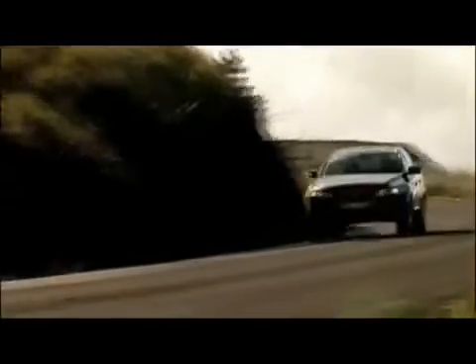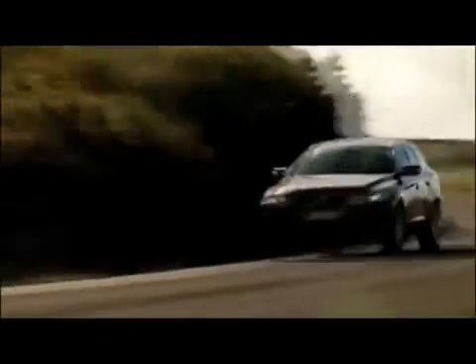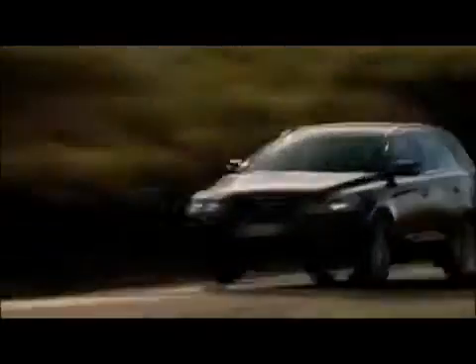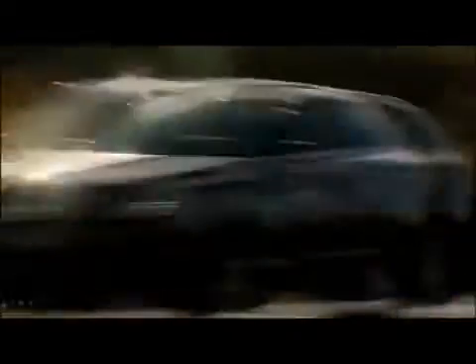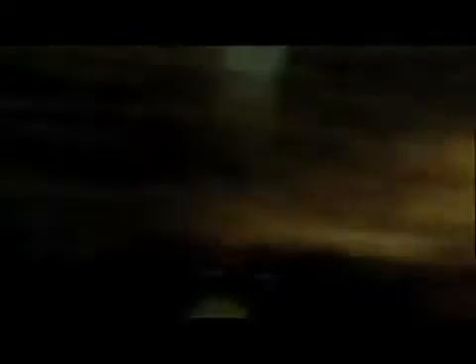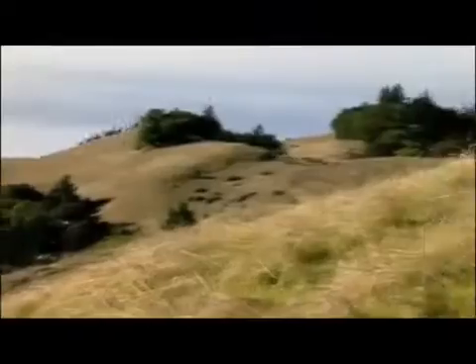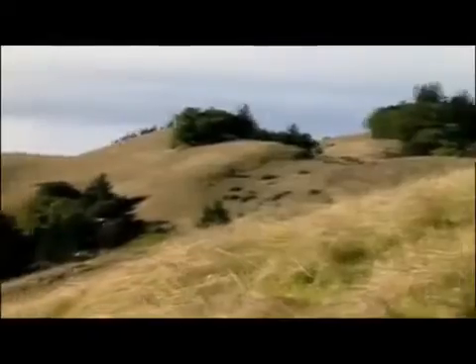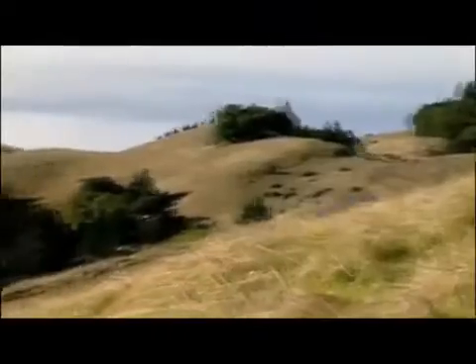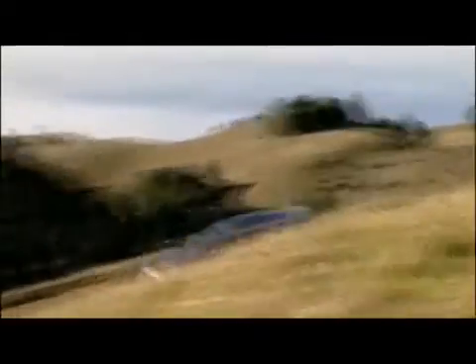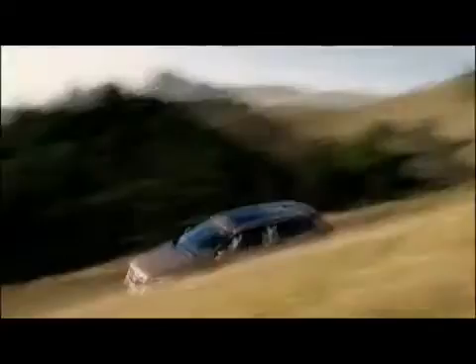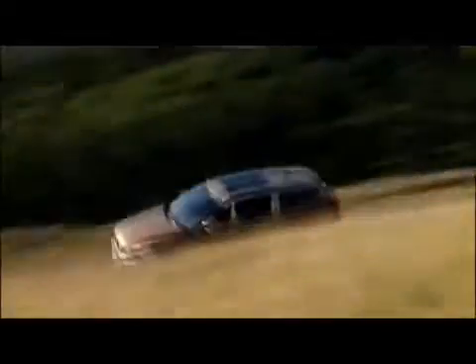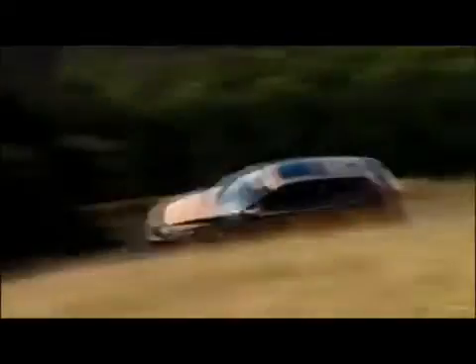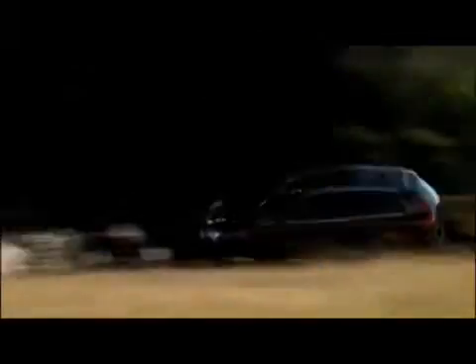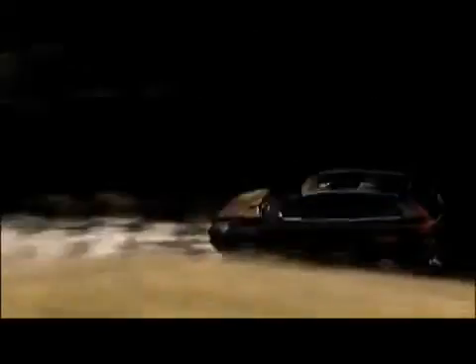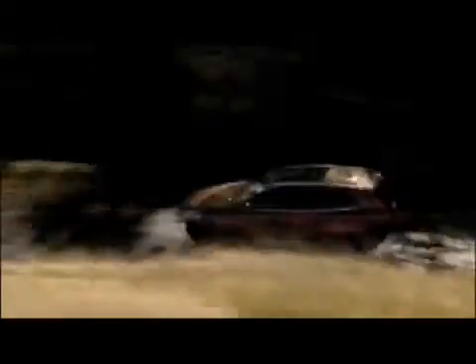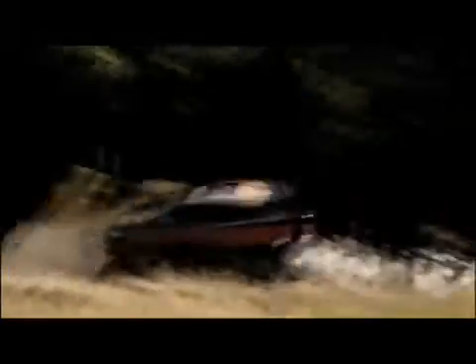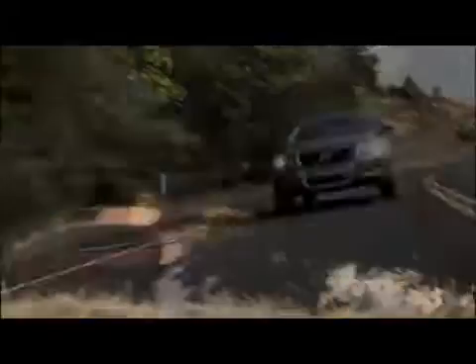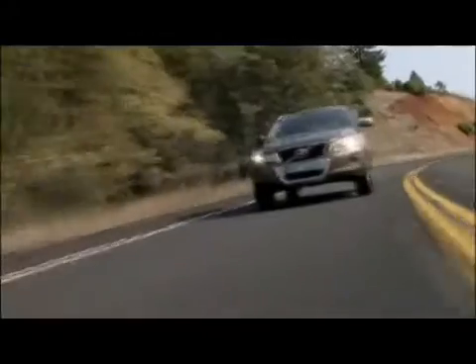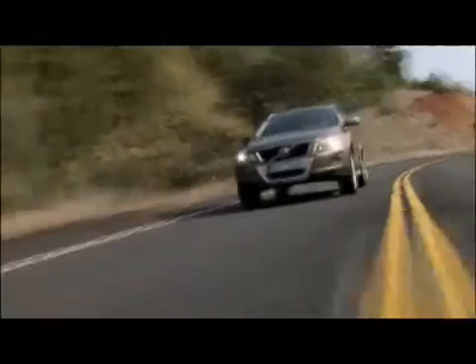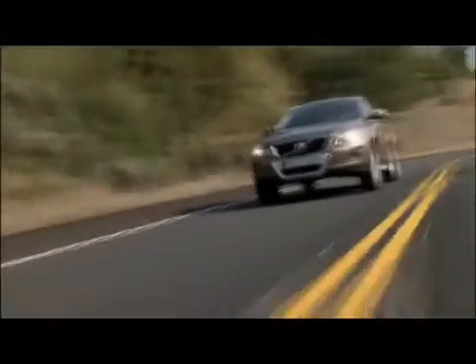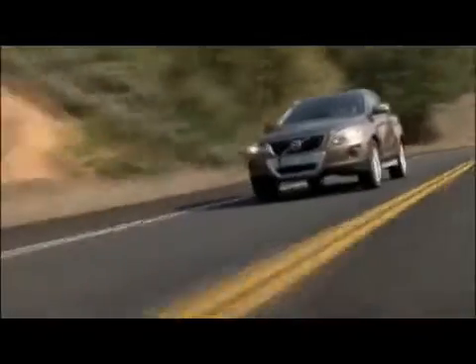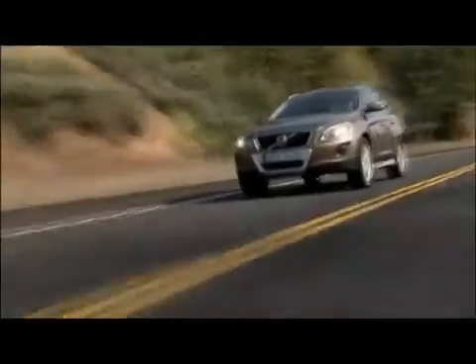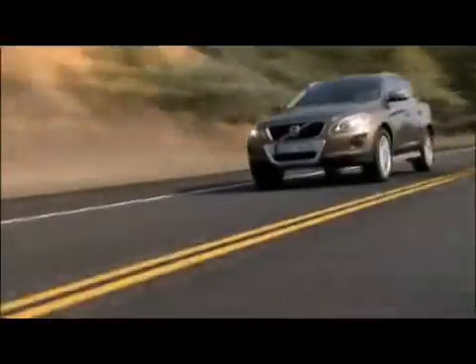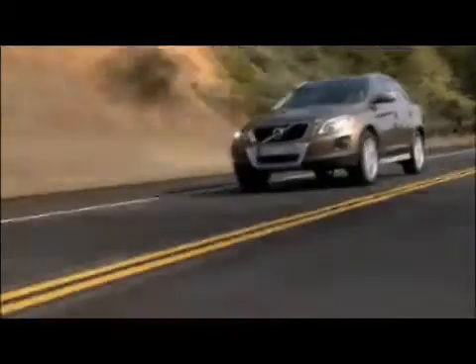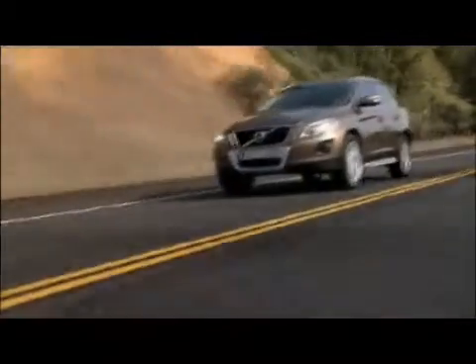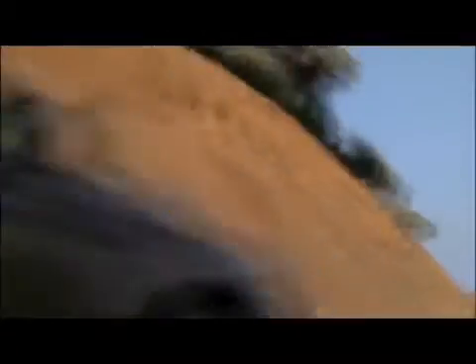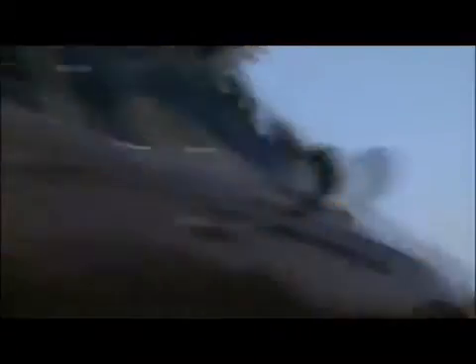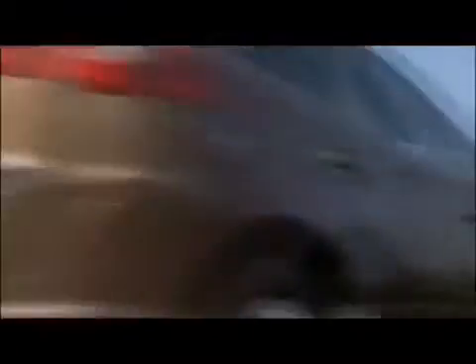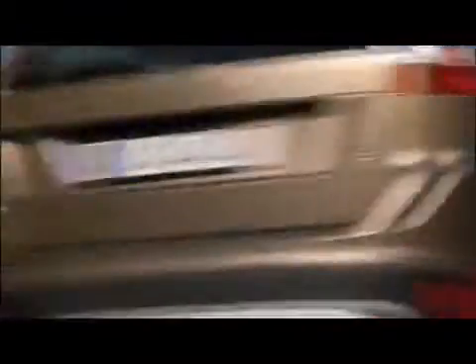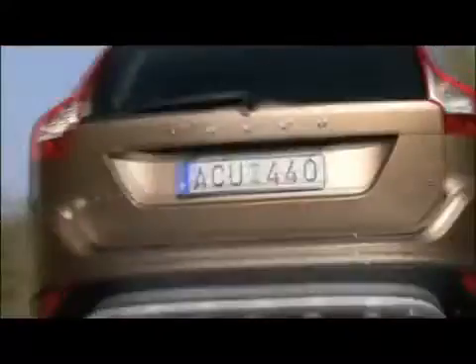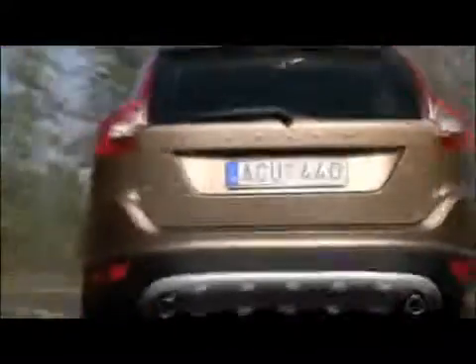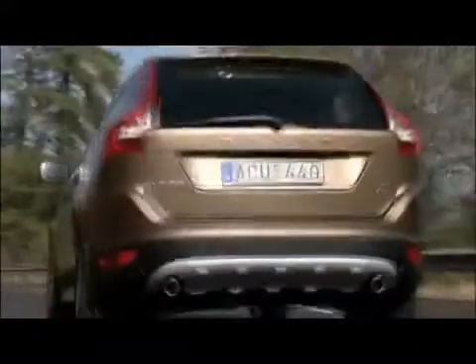The Volvo chassis is defined by high torsional rigidity, firm stance and agility. Its multi-link rear suspension counteracts any tendency to understeer while enhancing stability.